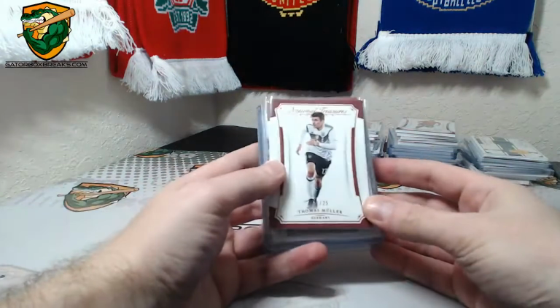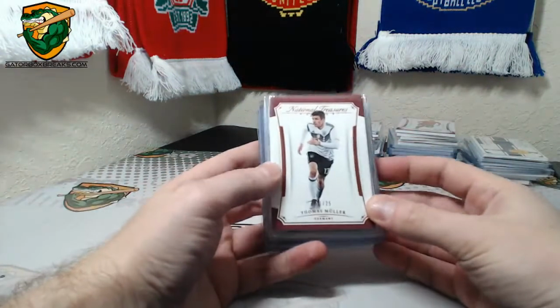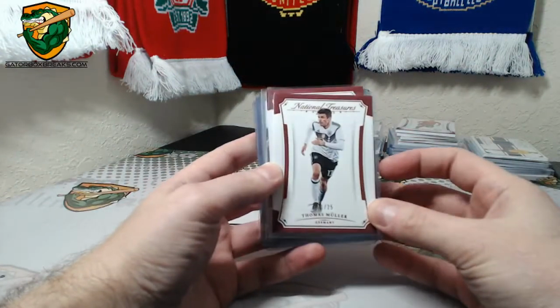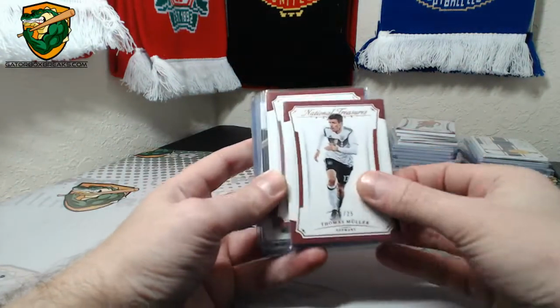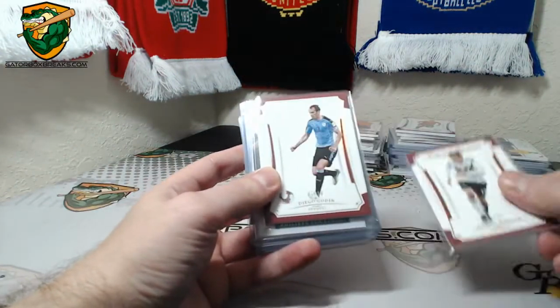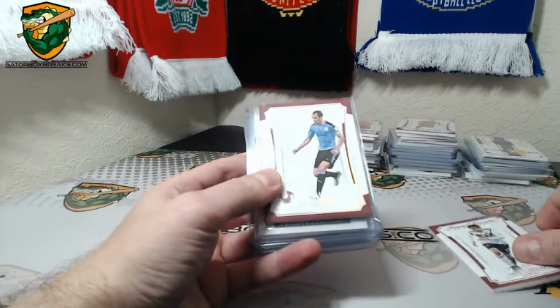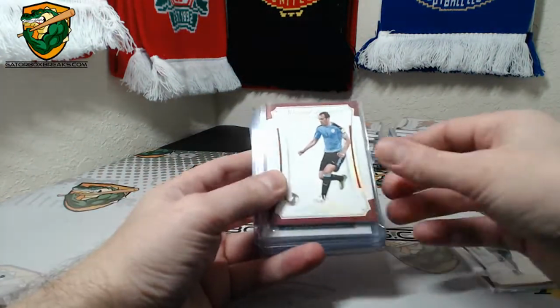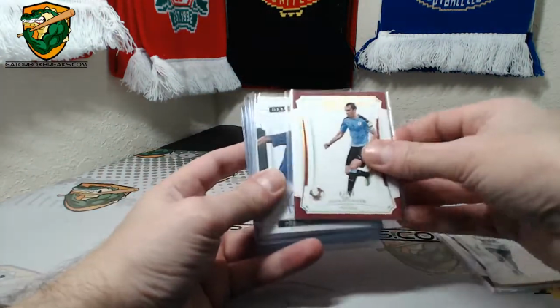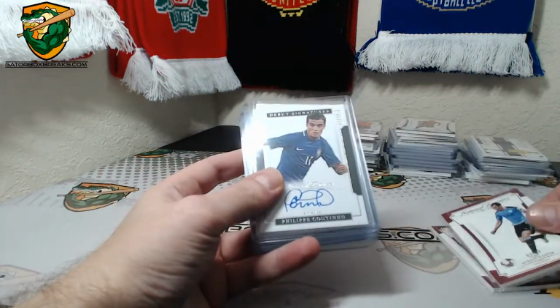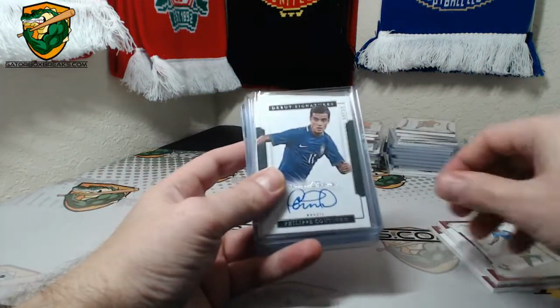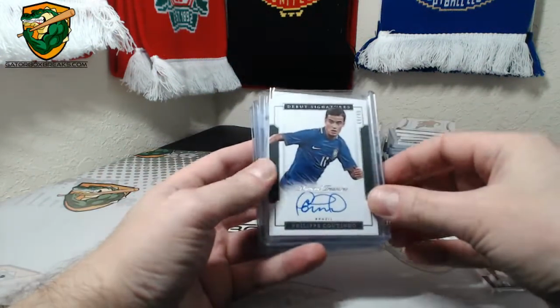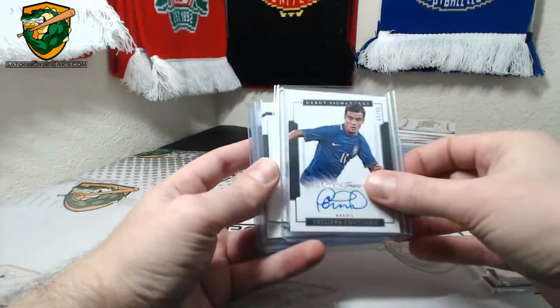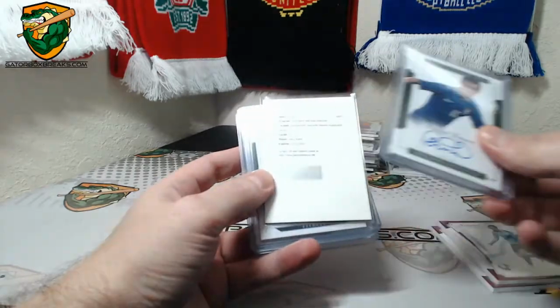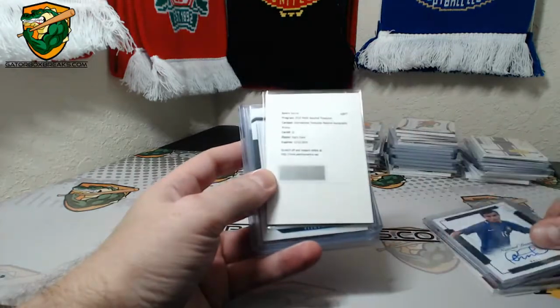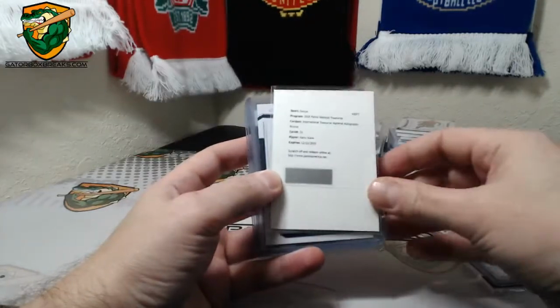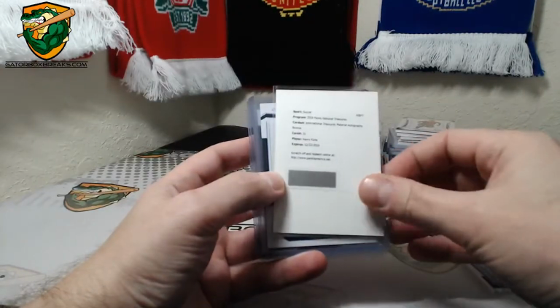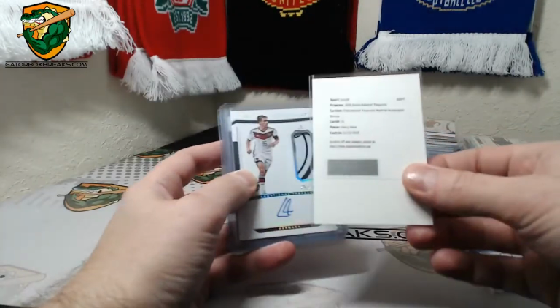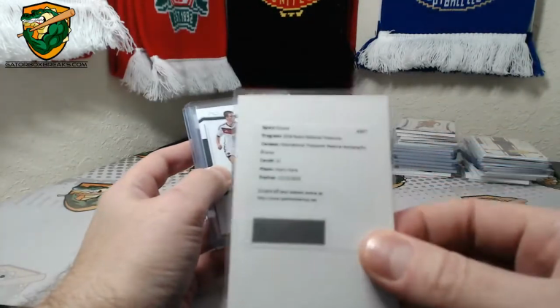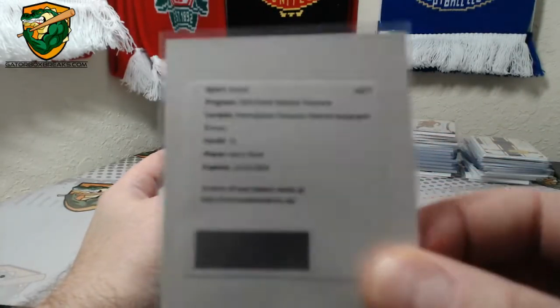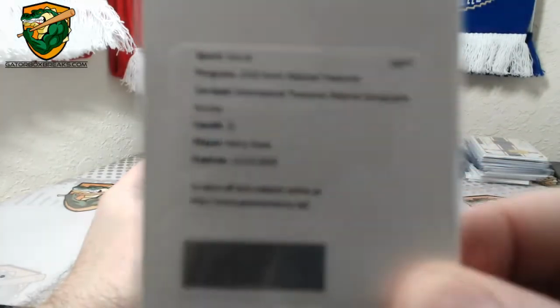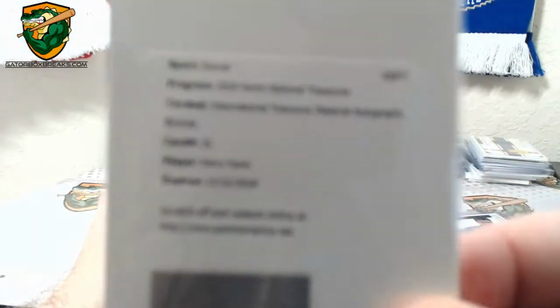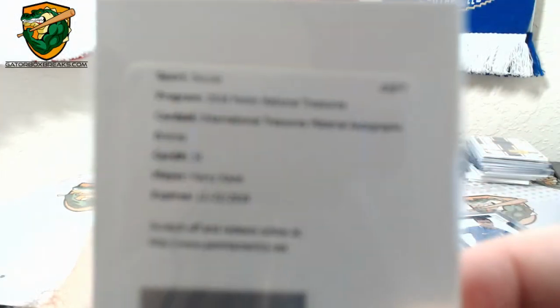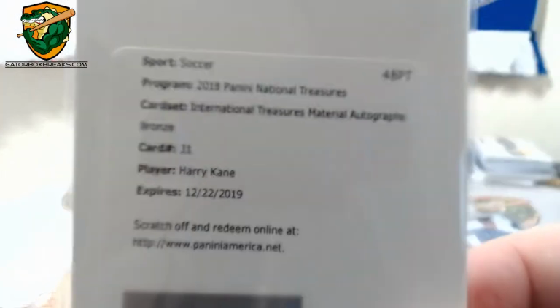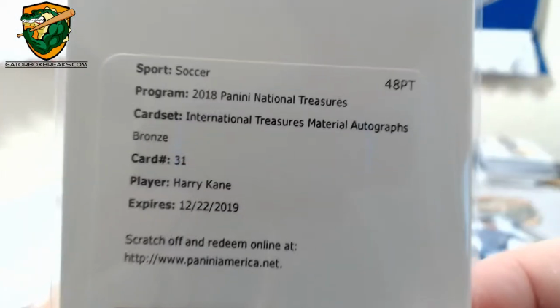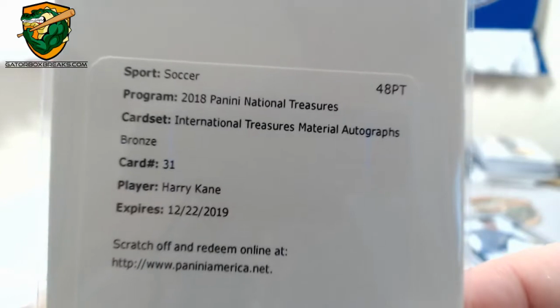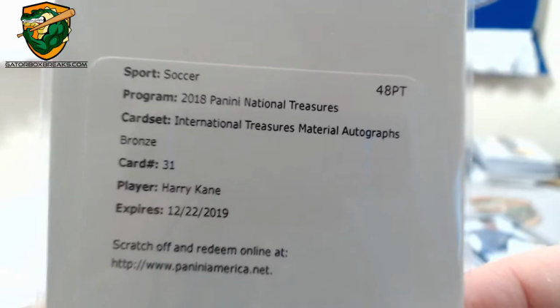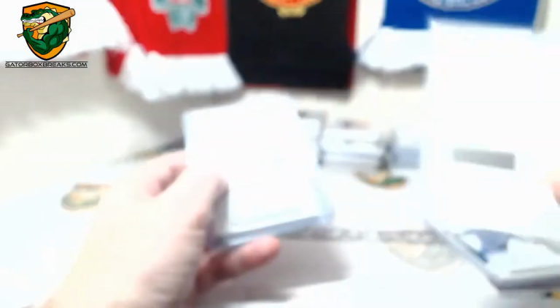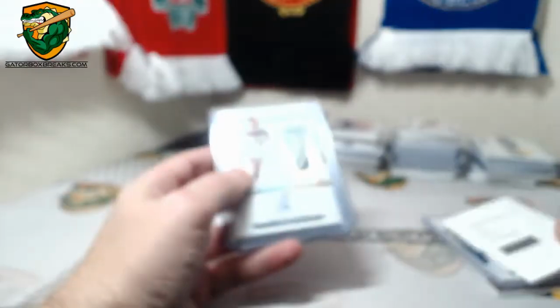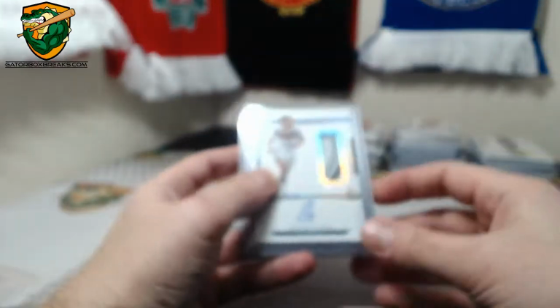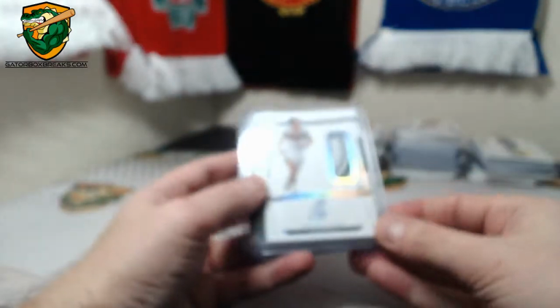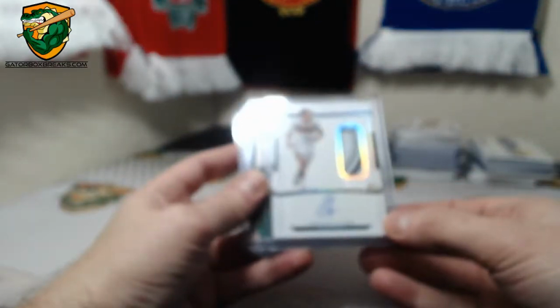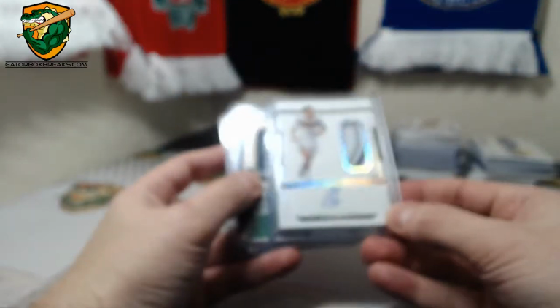Muller to 25, Godin to 10, Coutinho to 99. Harry Kane — International Treasures Material Autographs Bronze. Sick — 1 of 1.